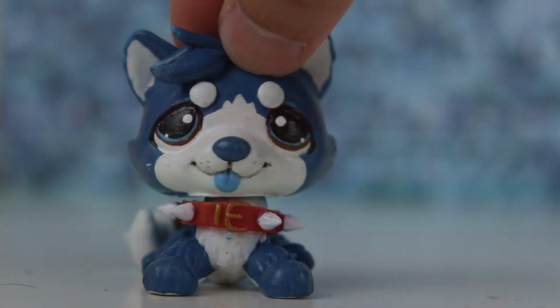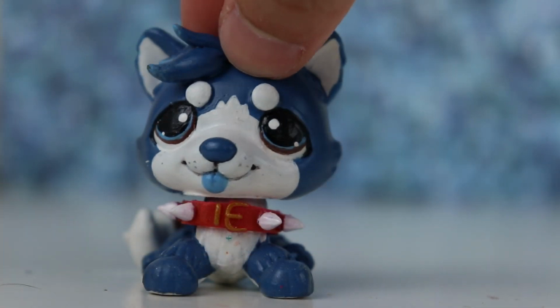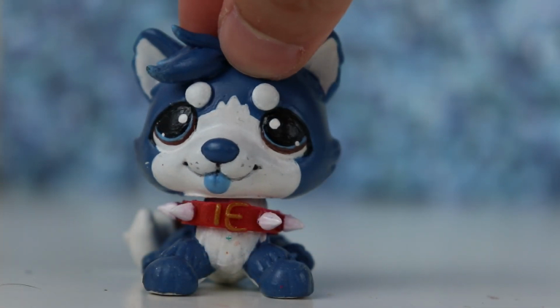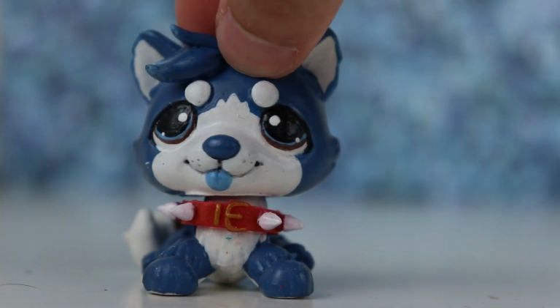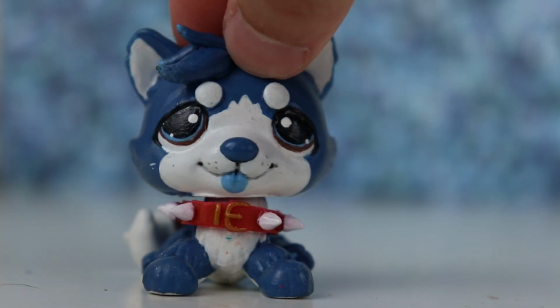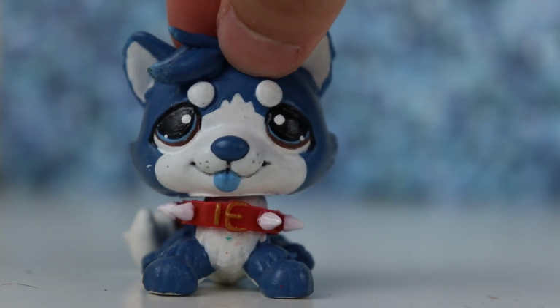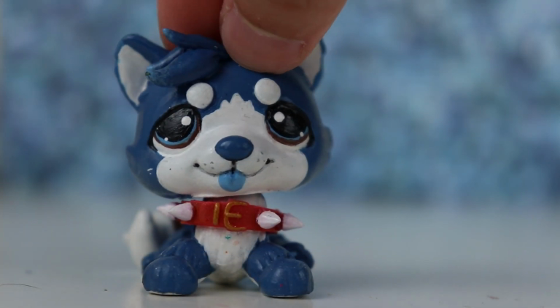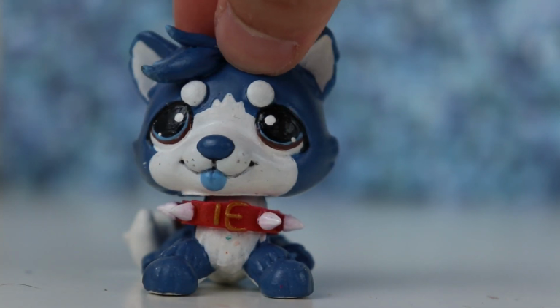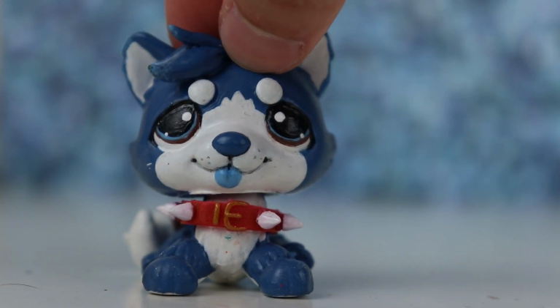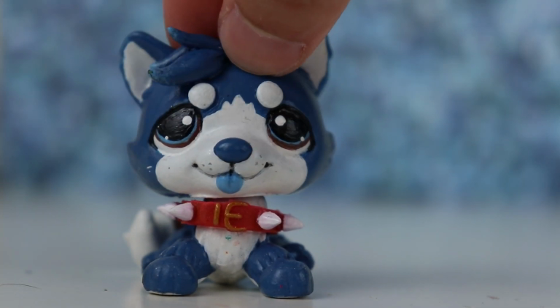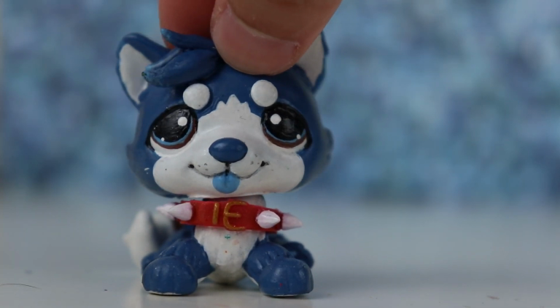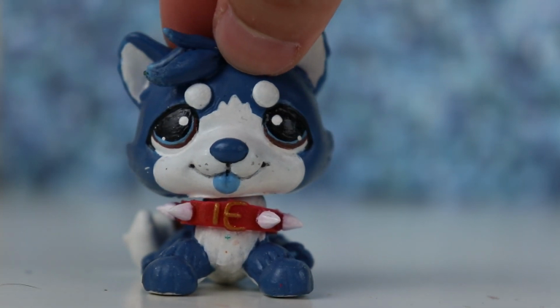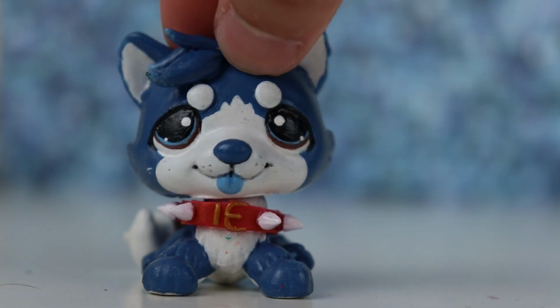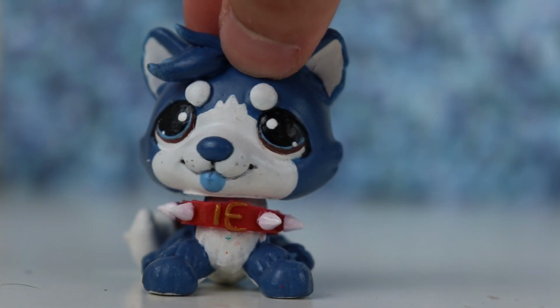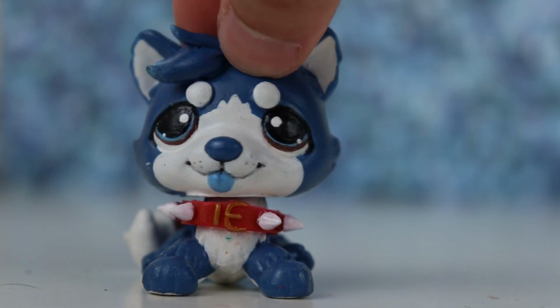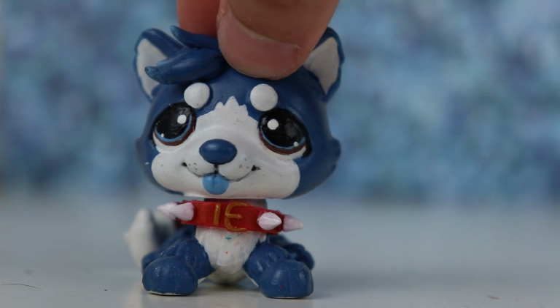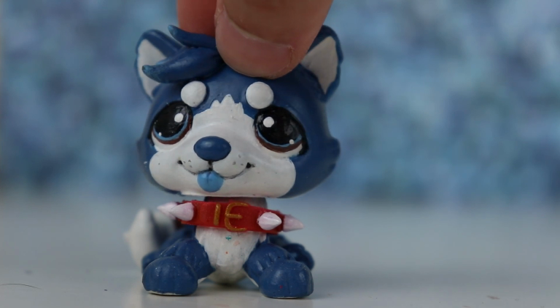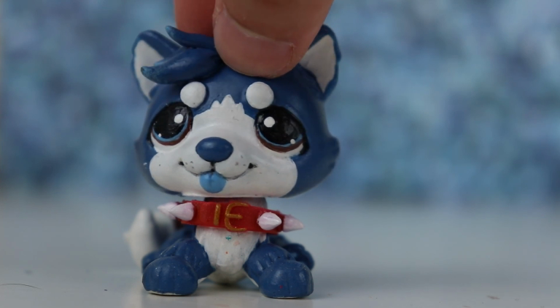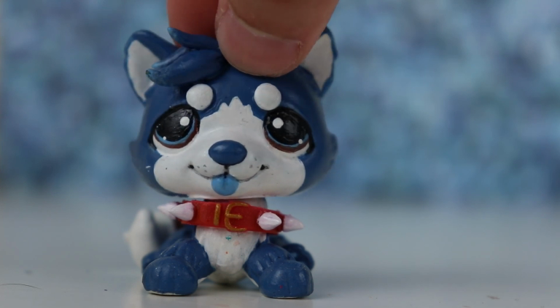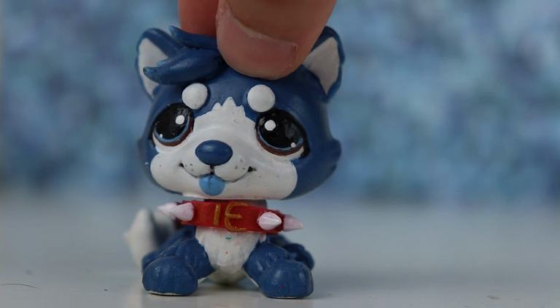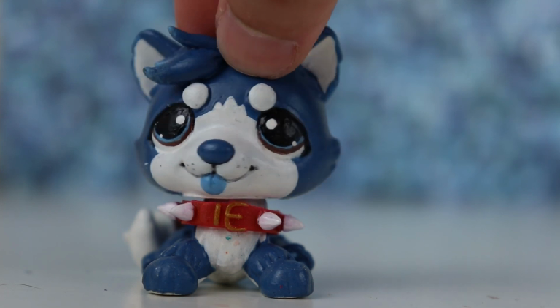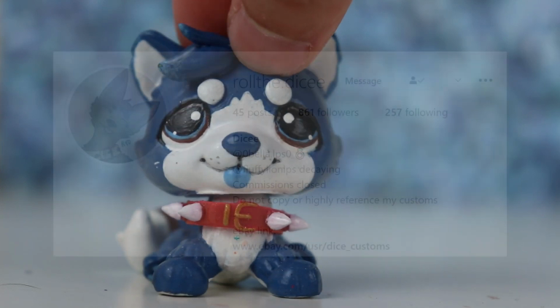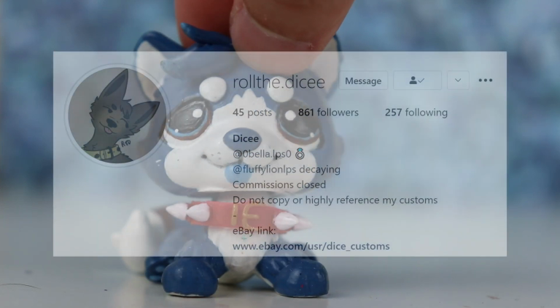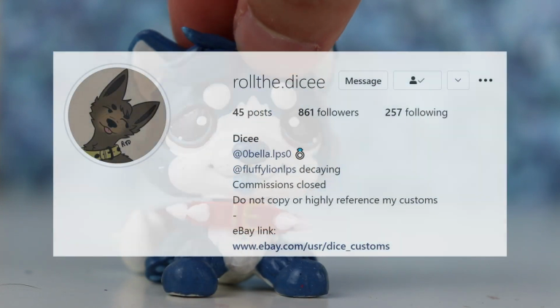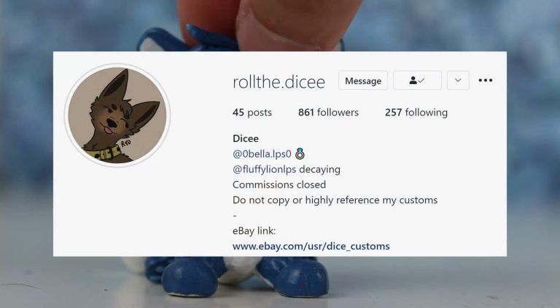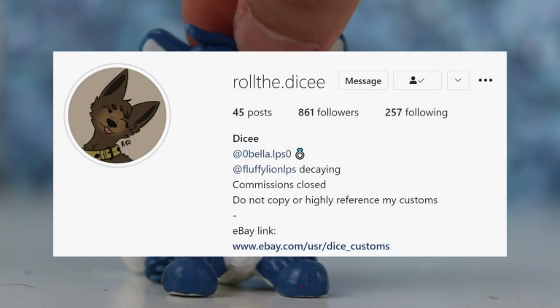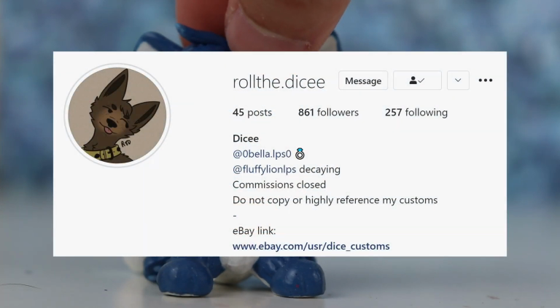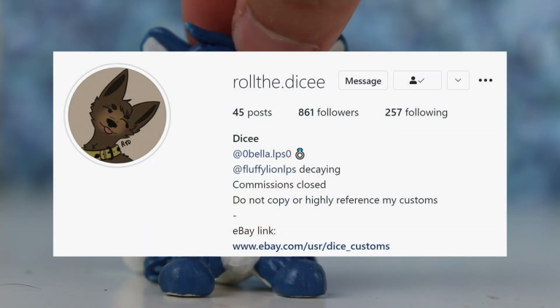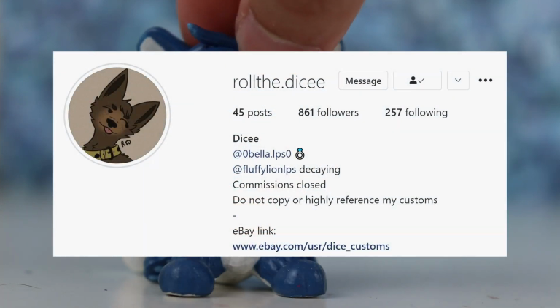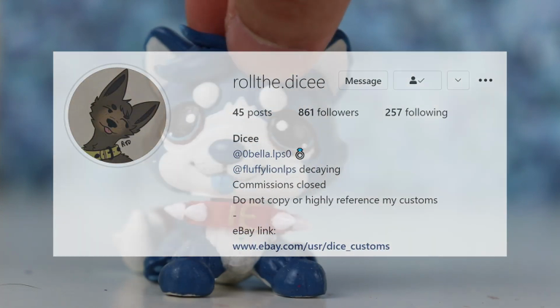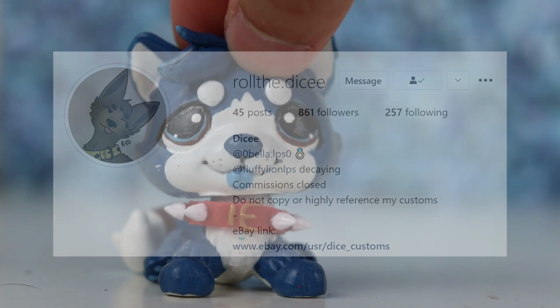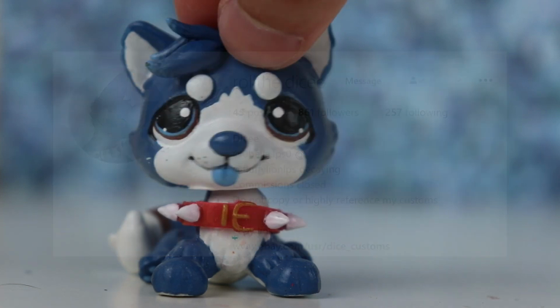What's up guys, it's Cobalt here and welcome back to another video. In today's video I'm going to be unboxing another LPS custom from a customizer called Roll The Dice on Instagram.